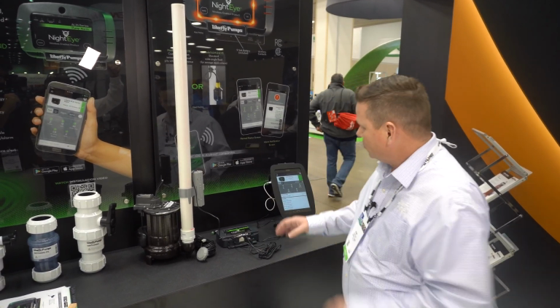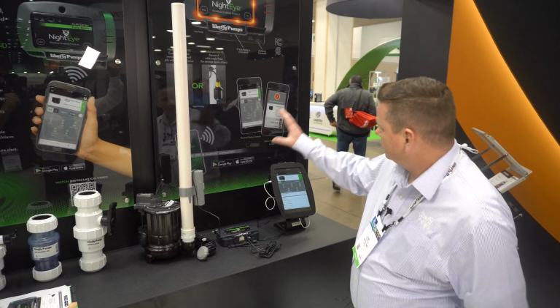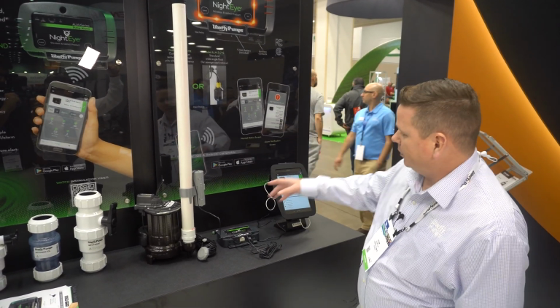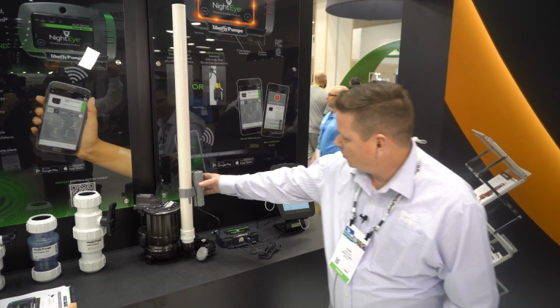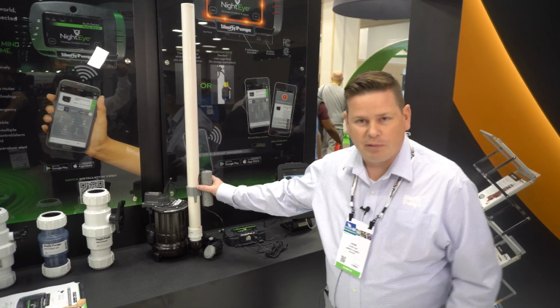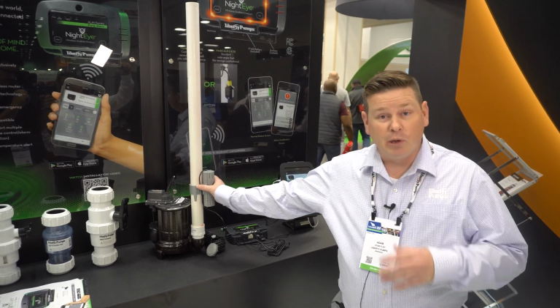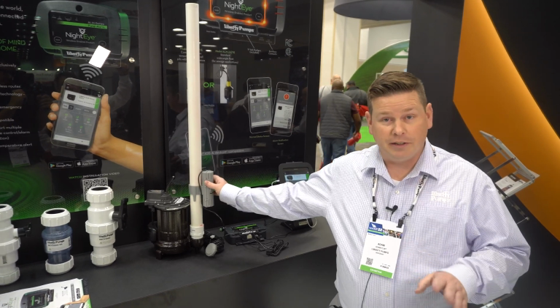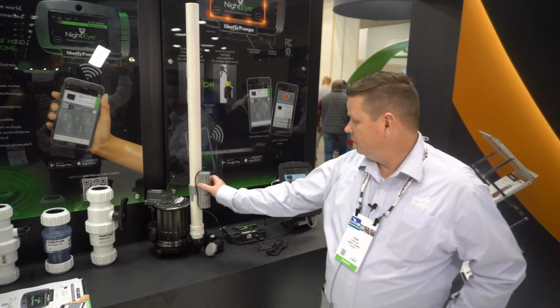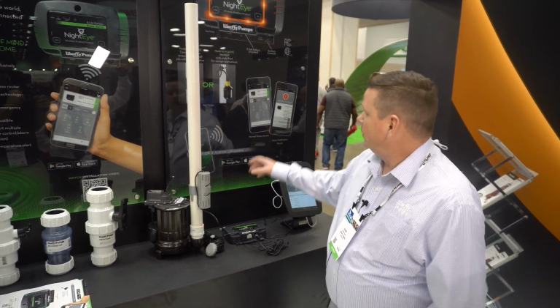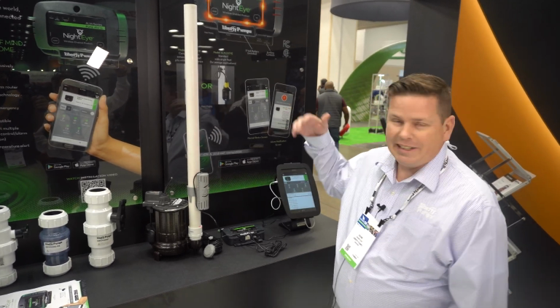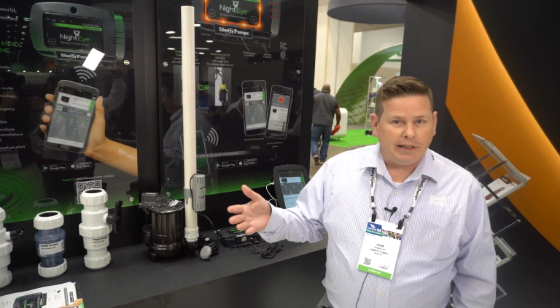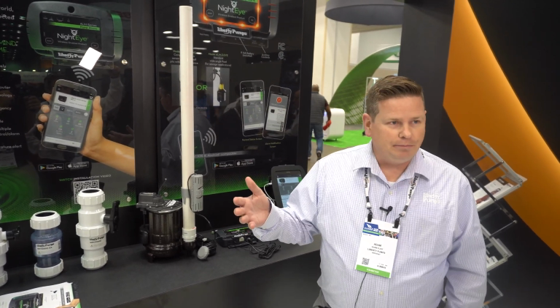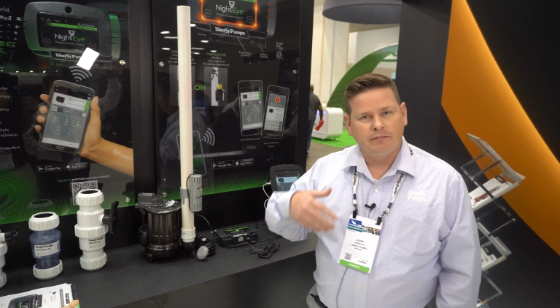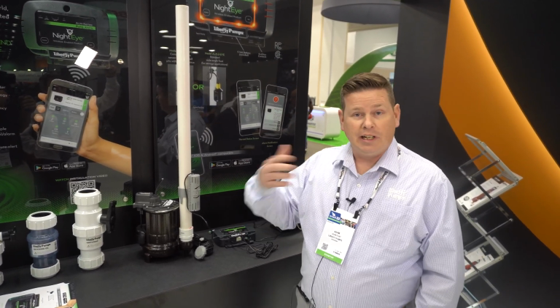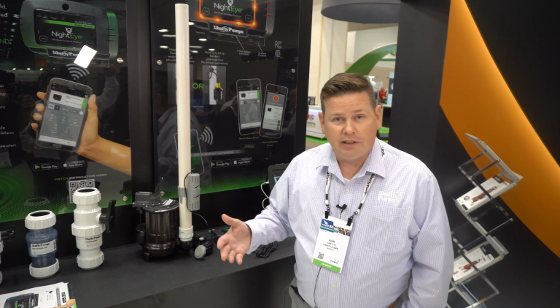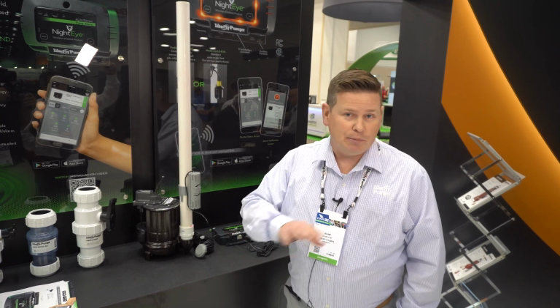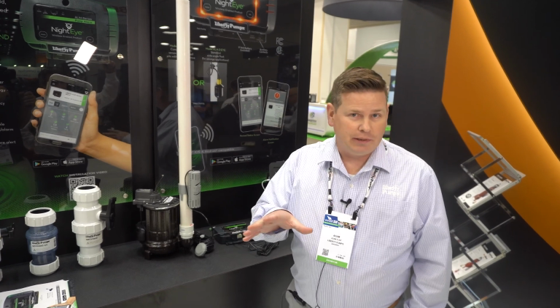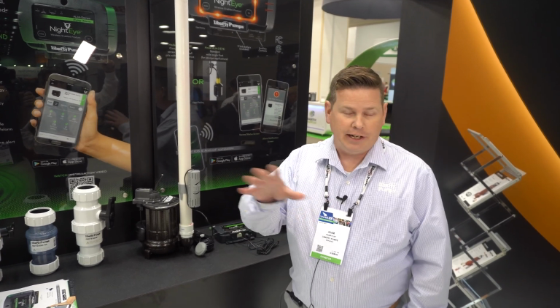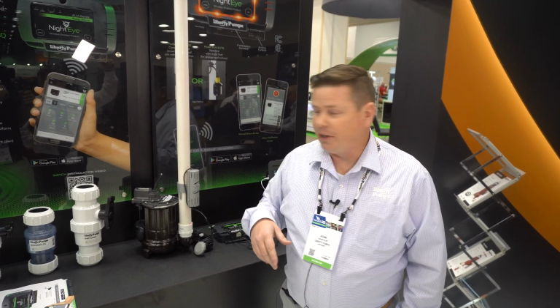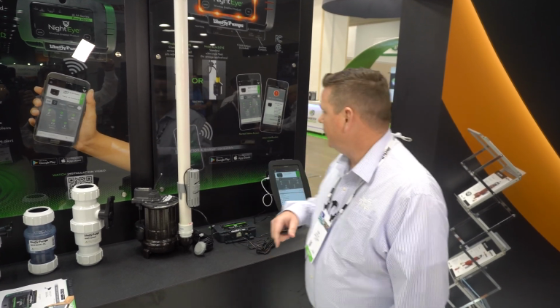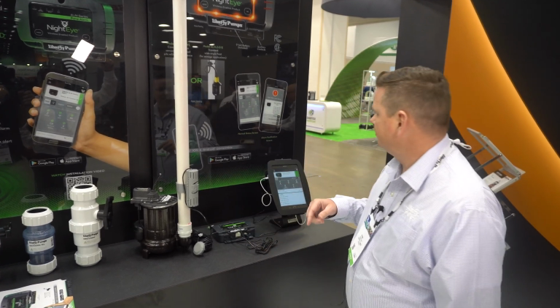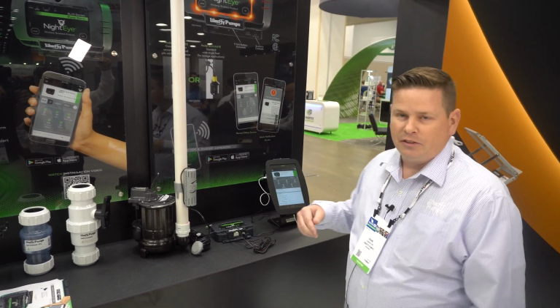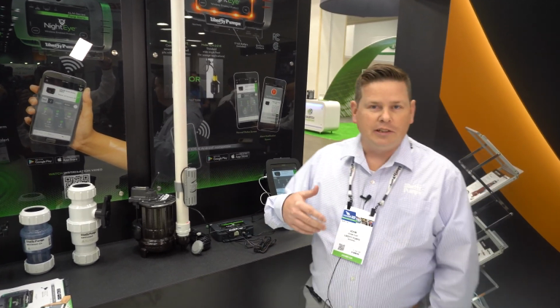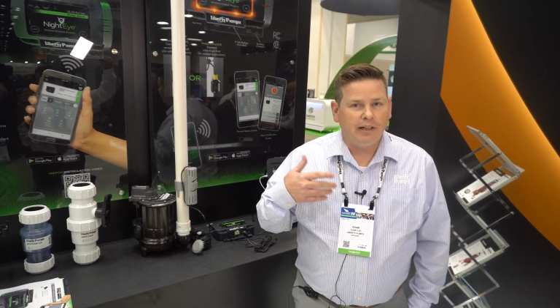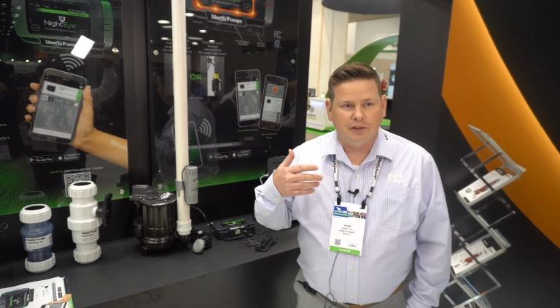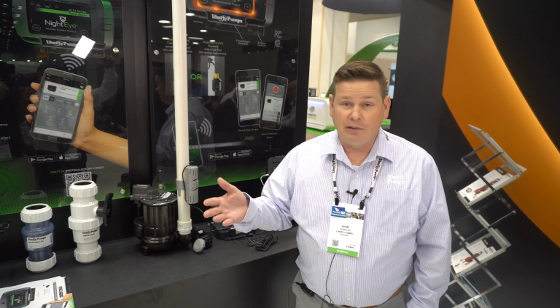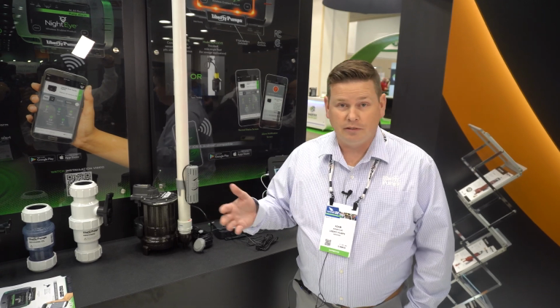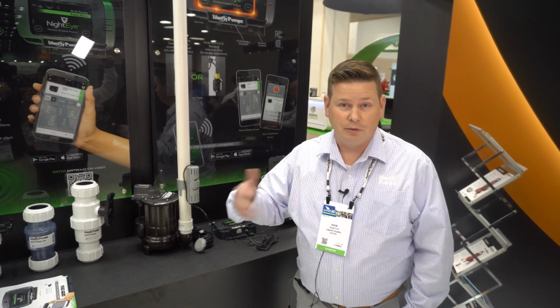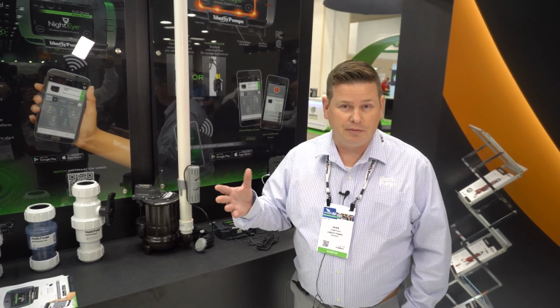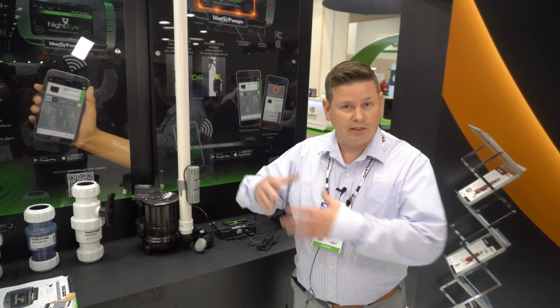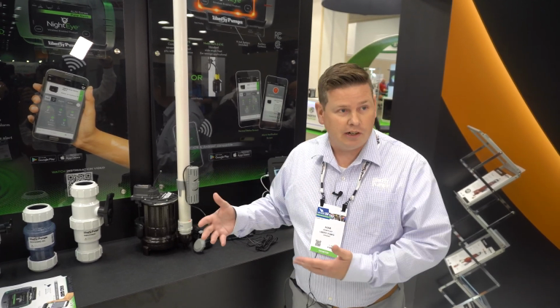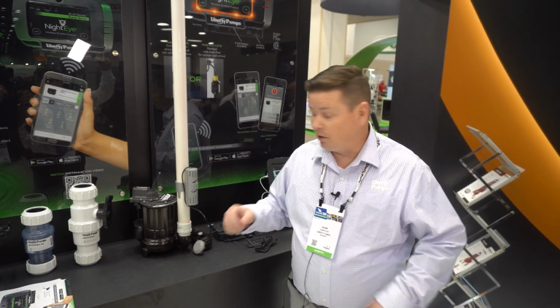So this is the setup here. We've got a couple of different float configurations. It's an app-based system. You download the NIDA app, which is free for your Android or Apple devices. There's no additional fee on your cell phone service, so it's completely free outside of the cost of the alarm.